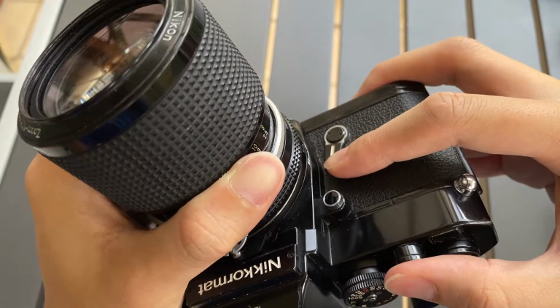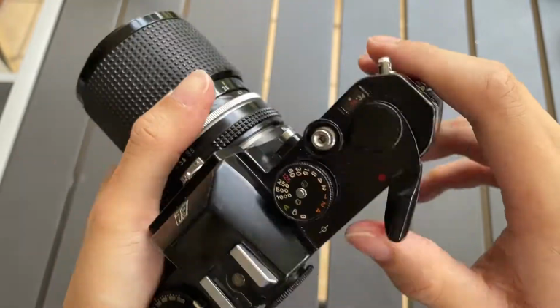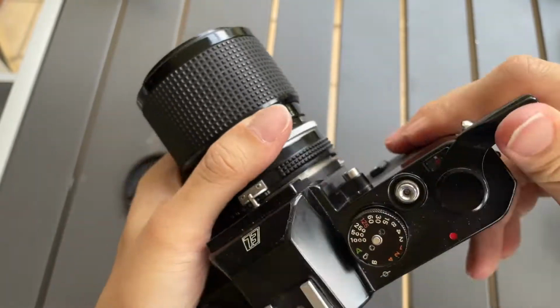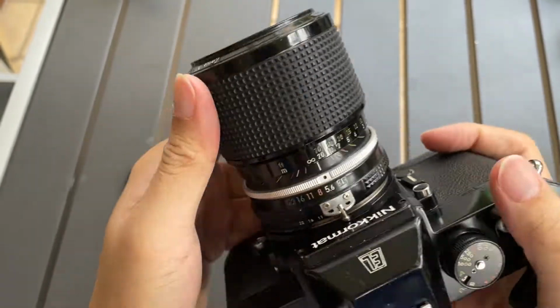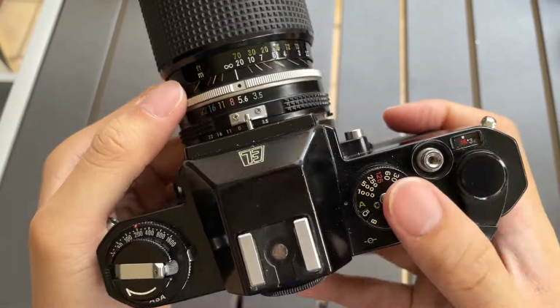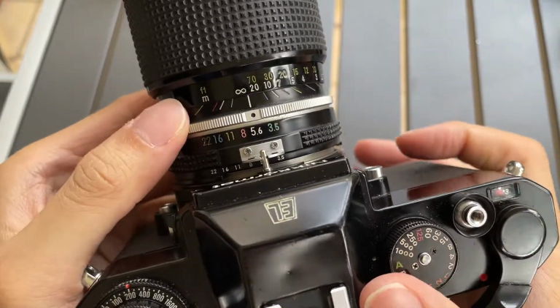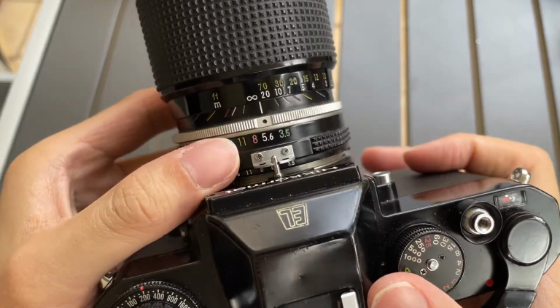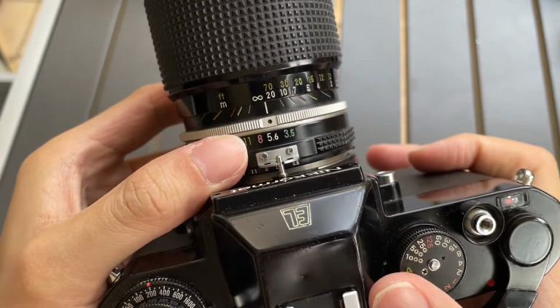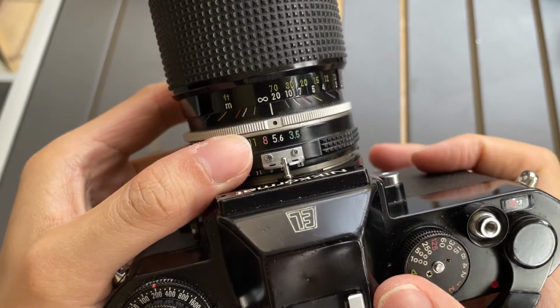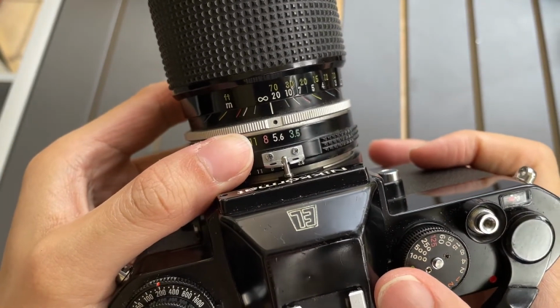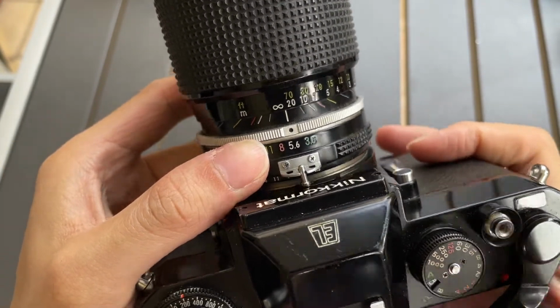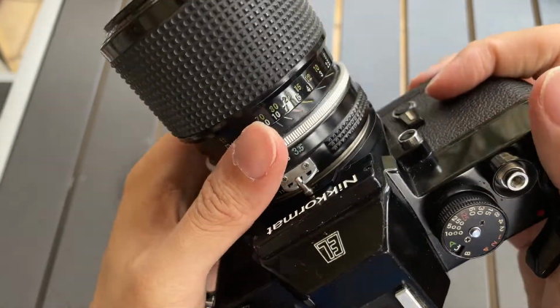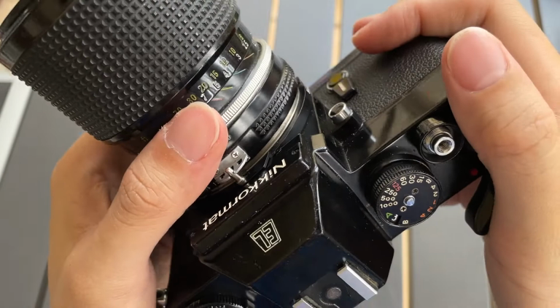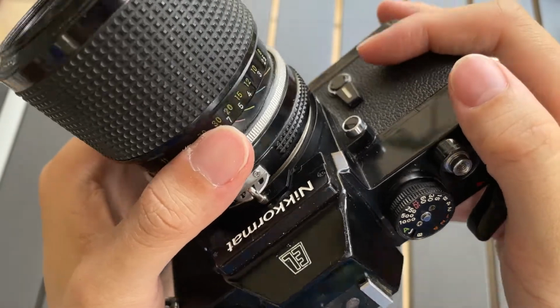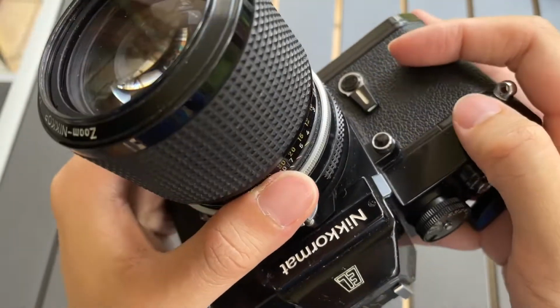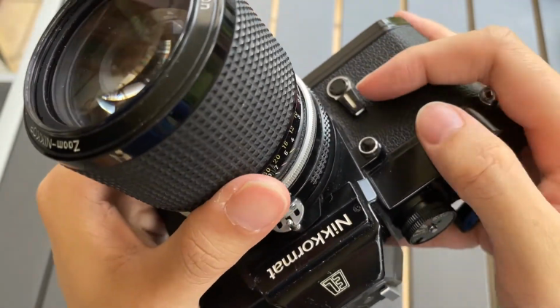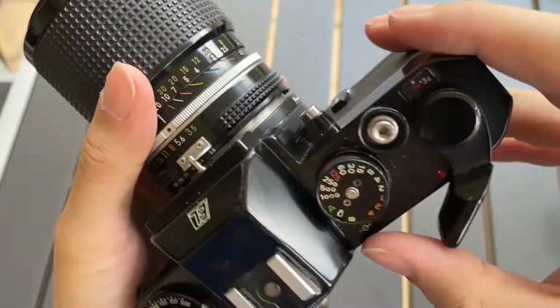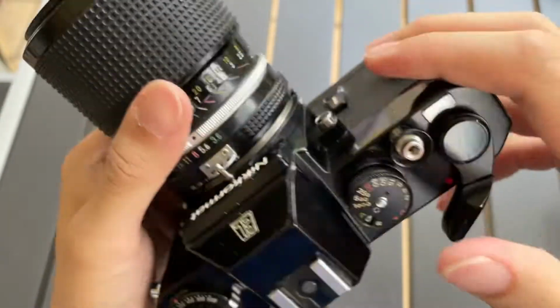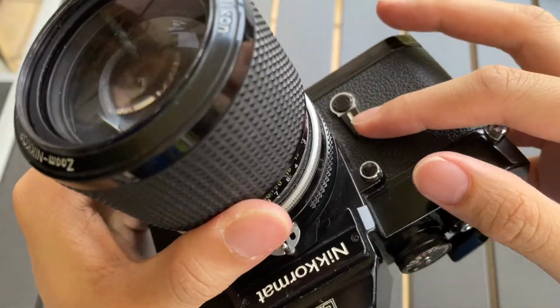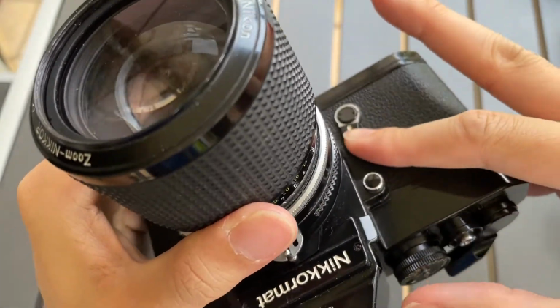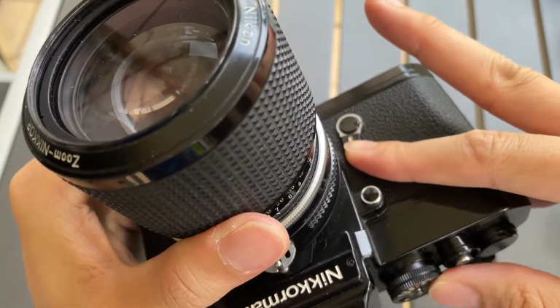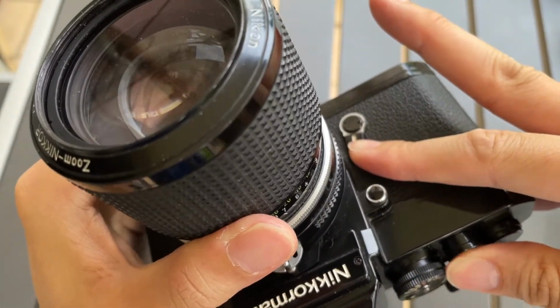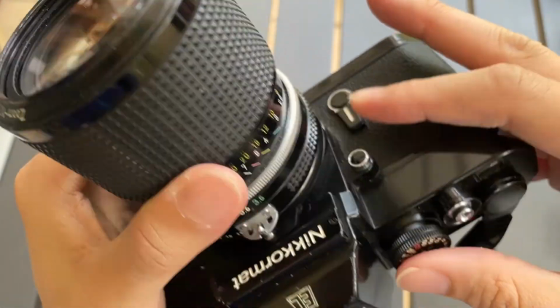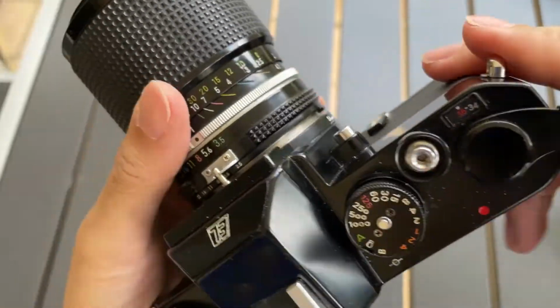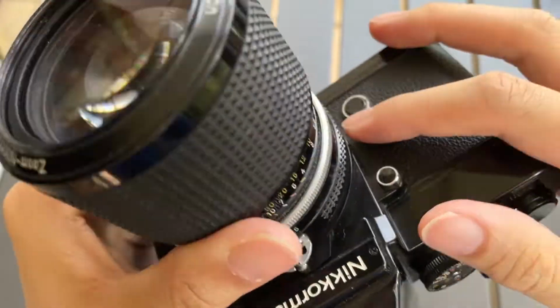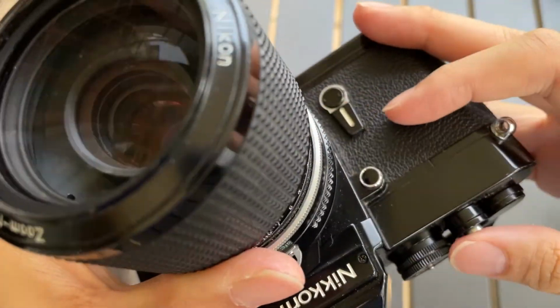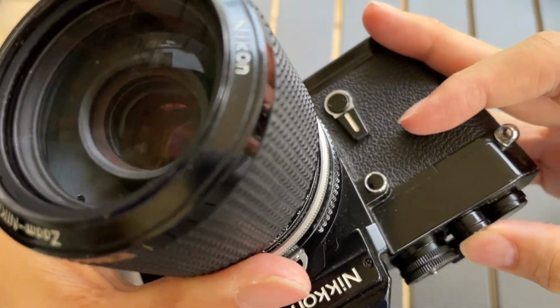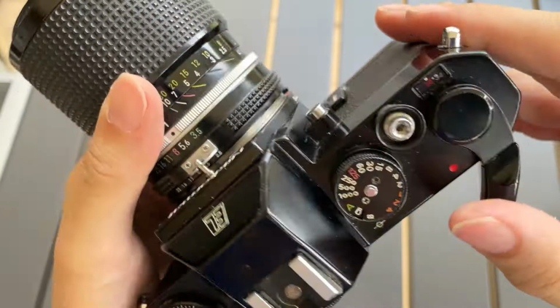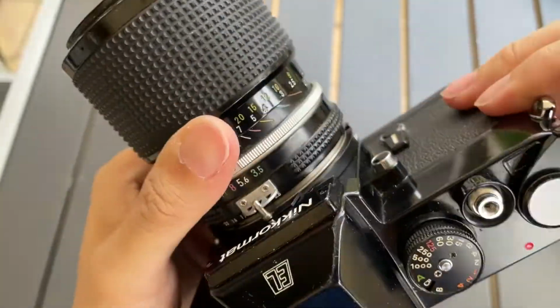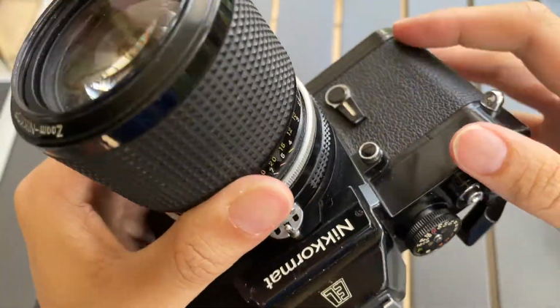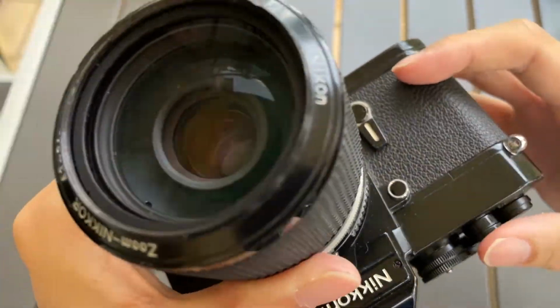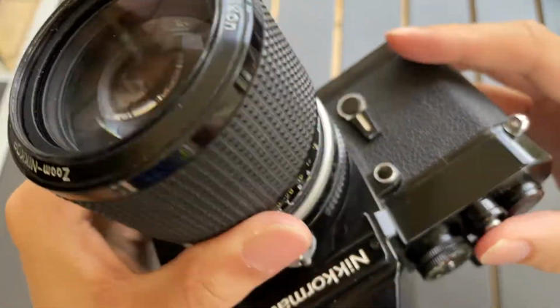I'm going to demonstrate to you. First we're going to set it to 5.6 aperture so it's easier for you to hear the sound. This is how it sounds like normally.